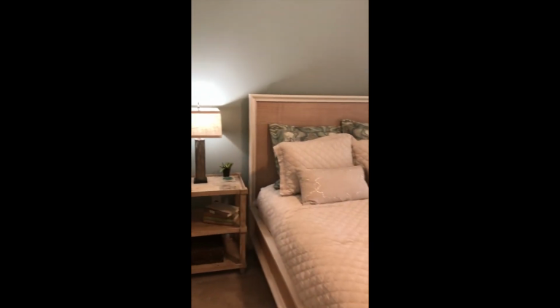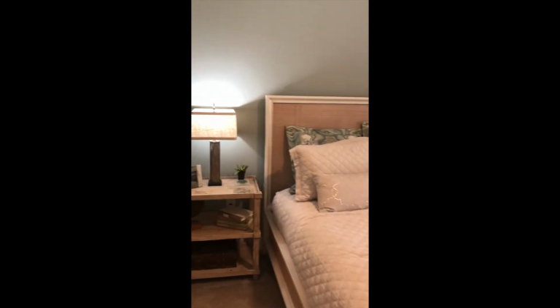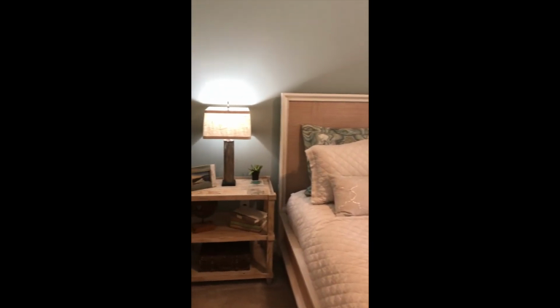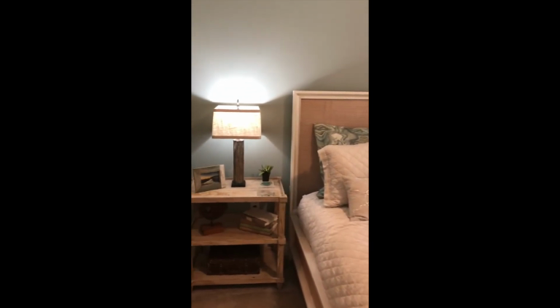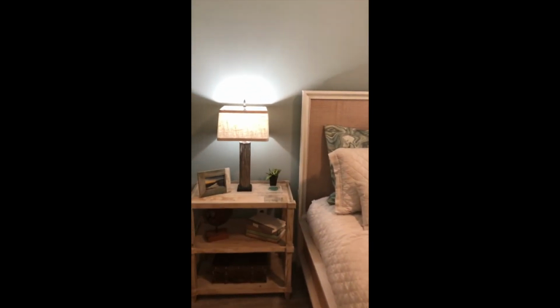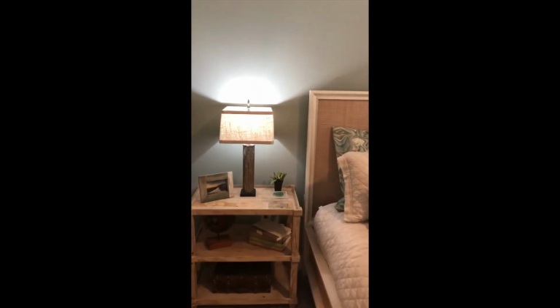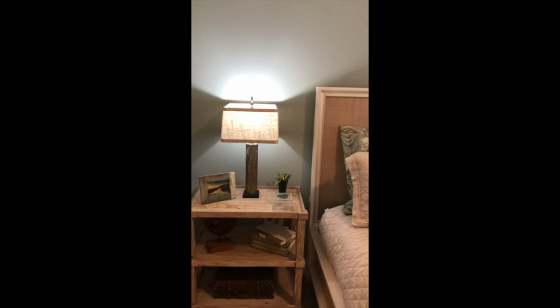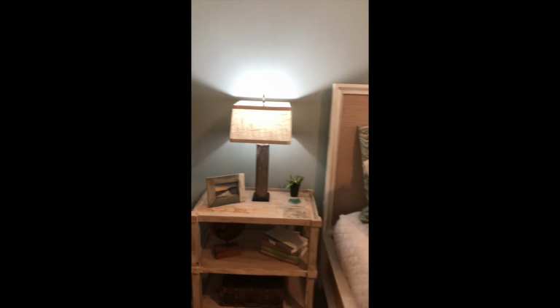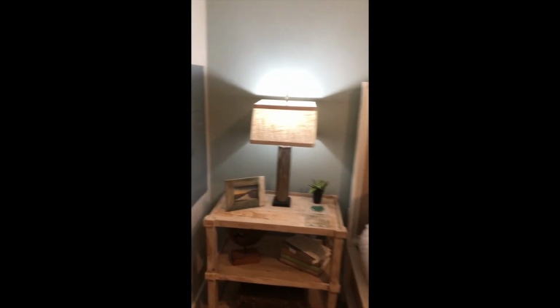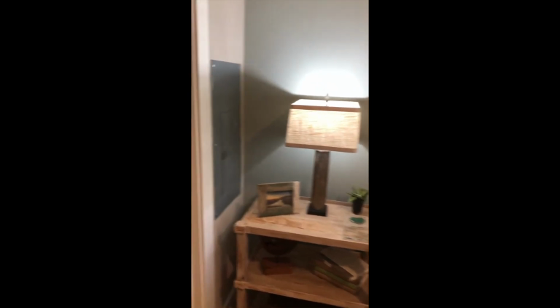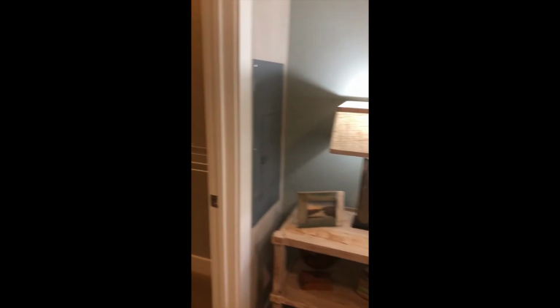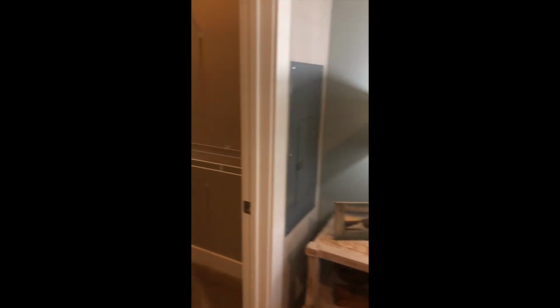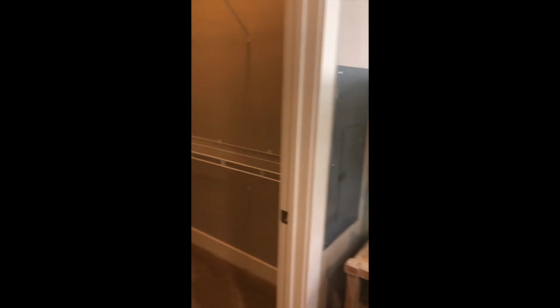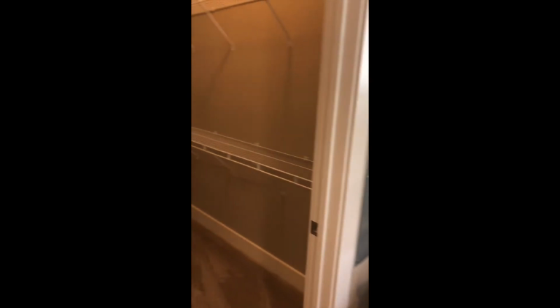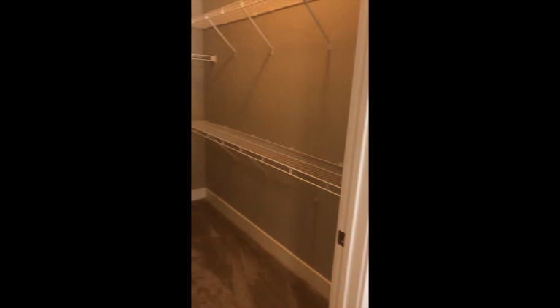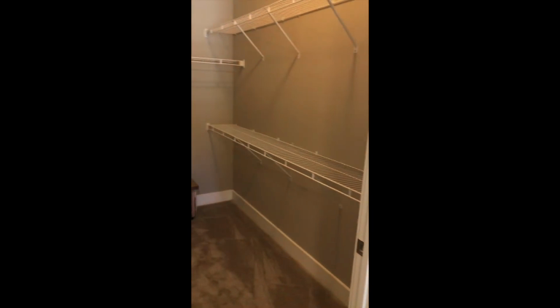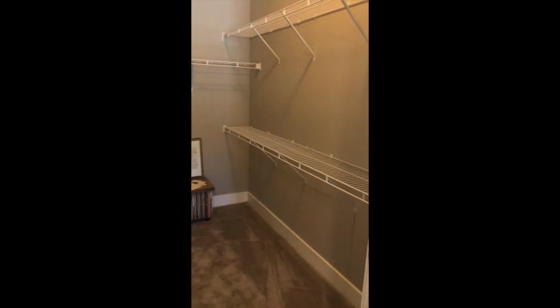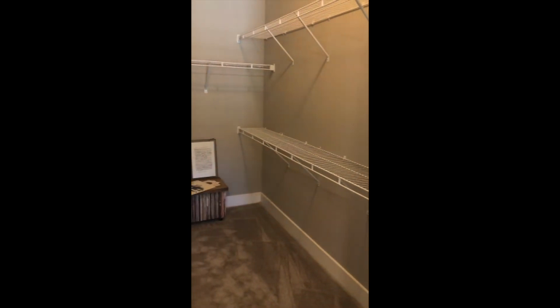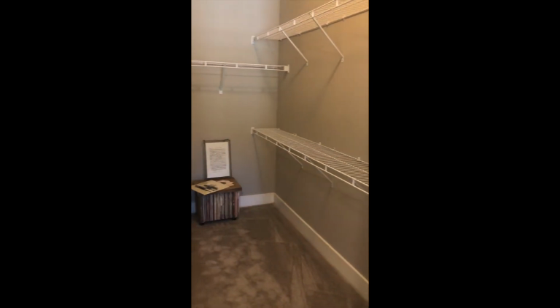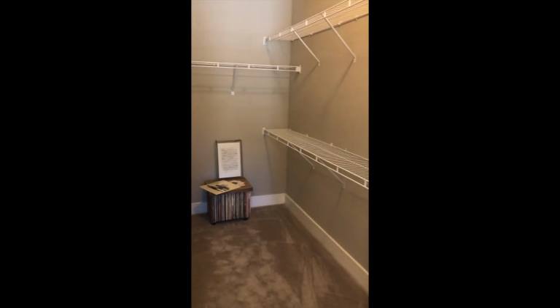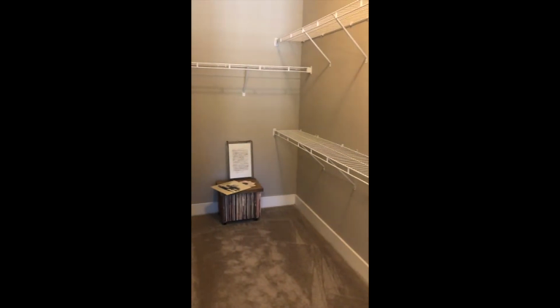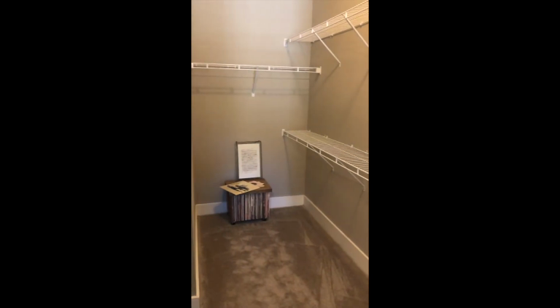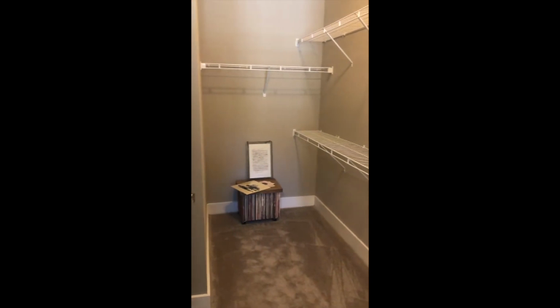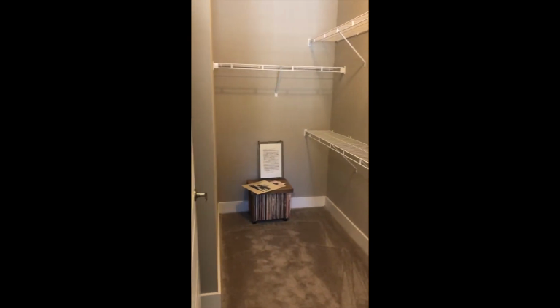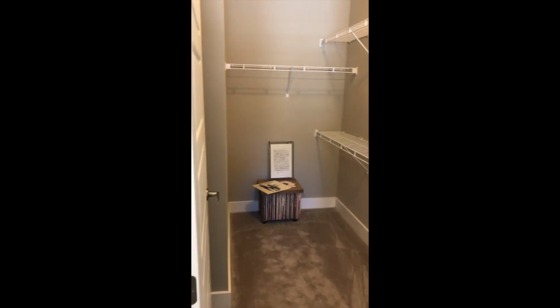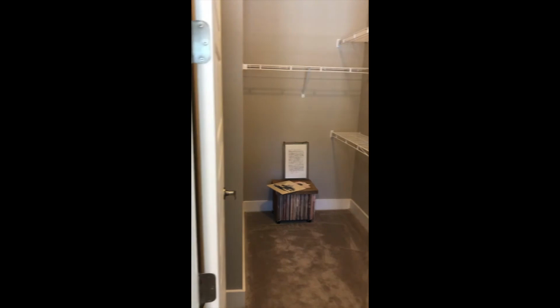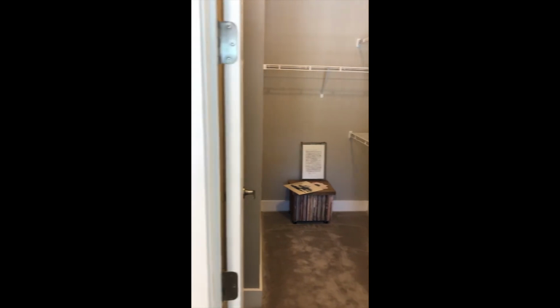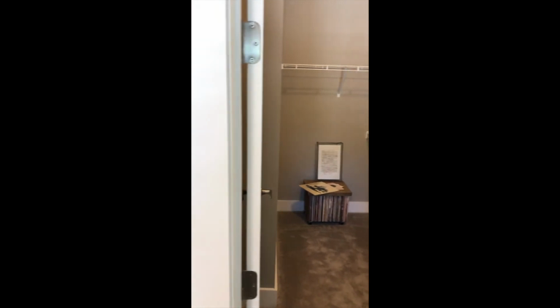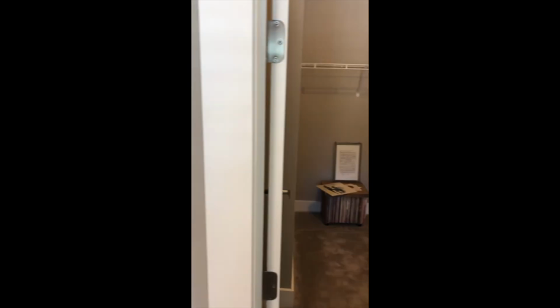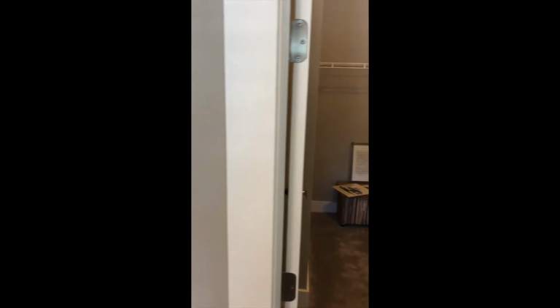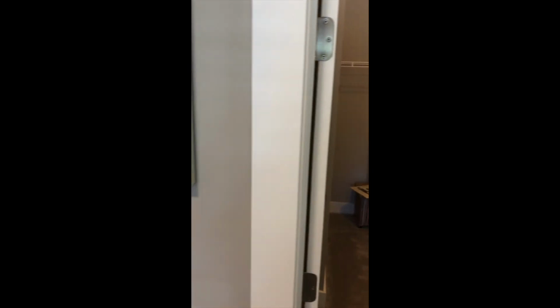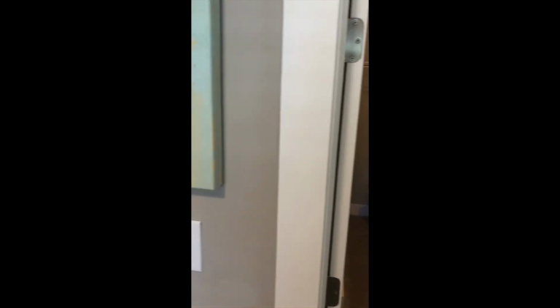And the walk-in closet is ginormous. Look at all the clothes and shoes you could fit in there — endless possibilities.